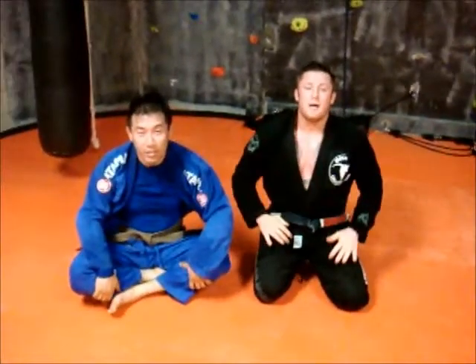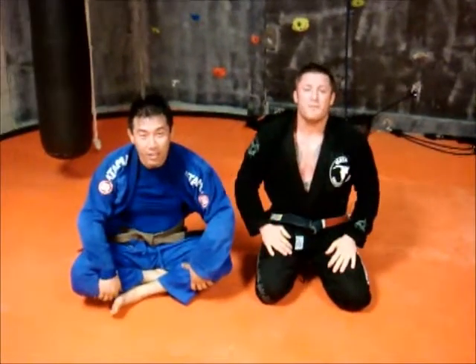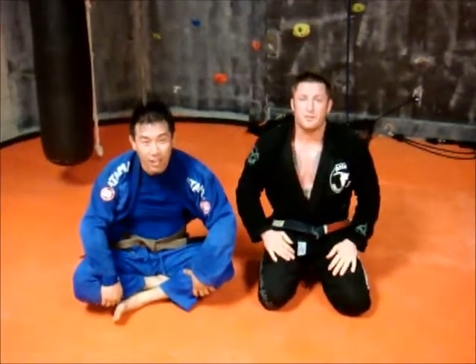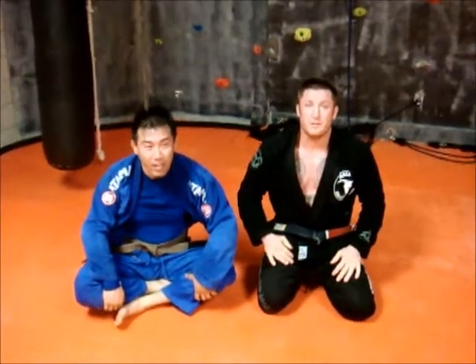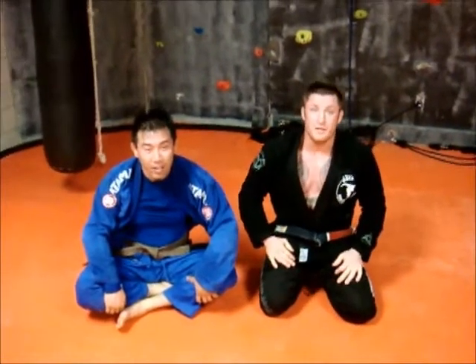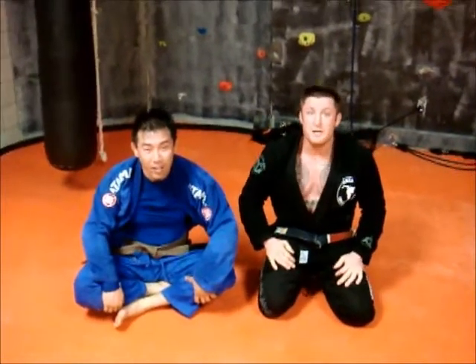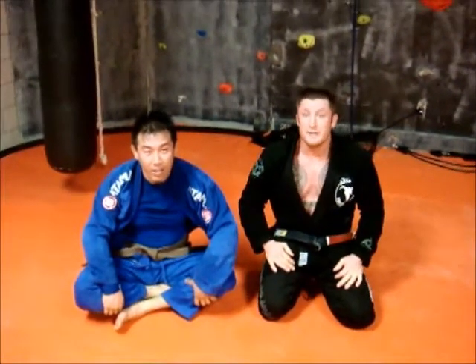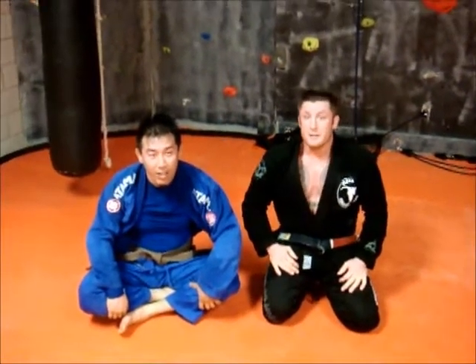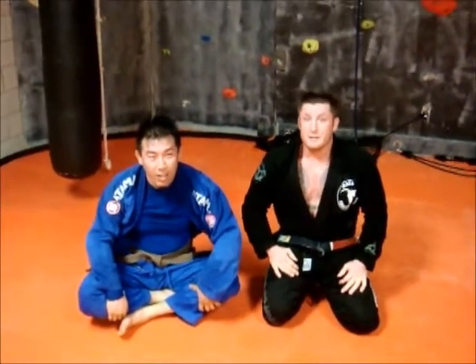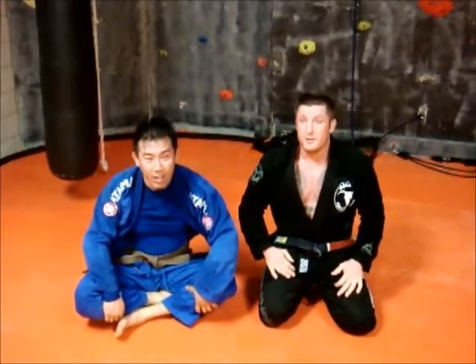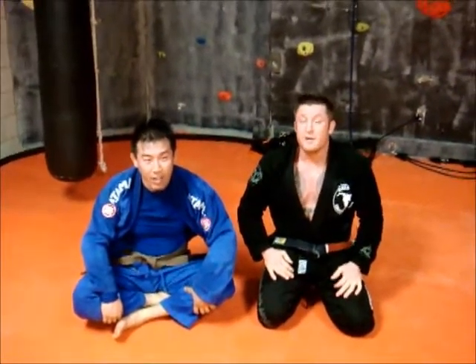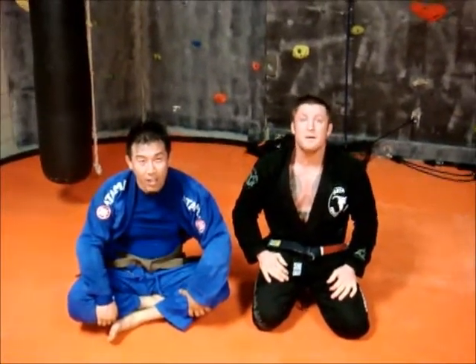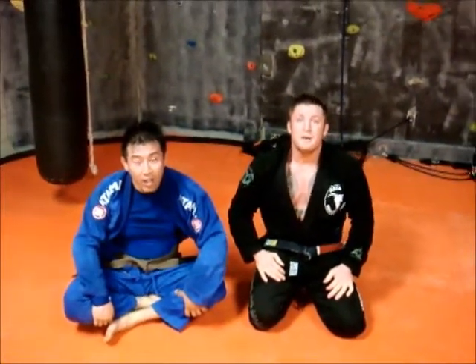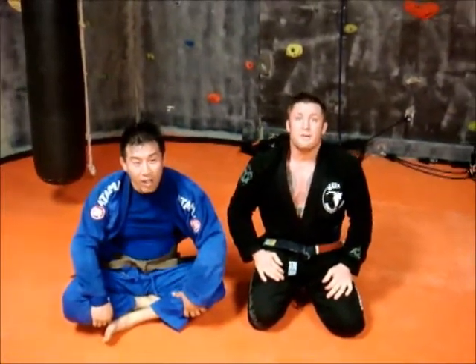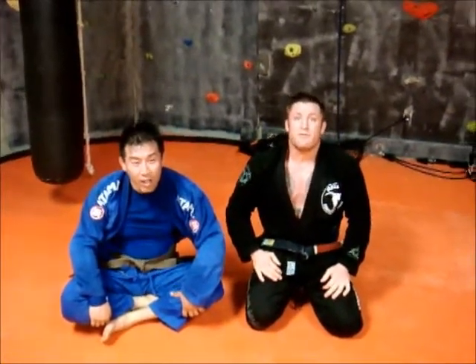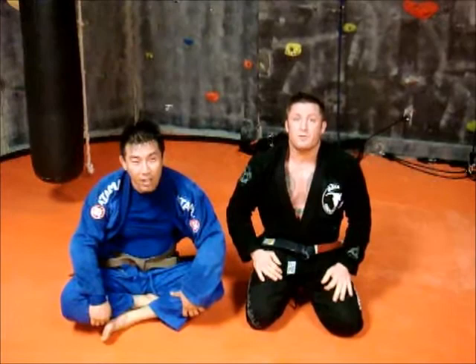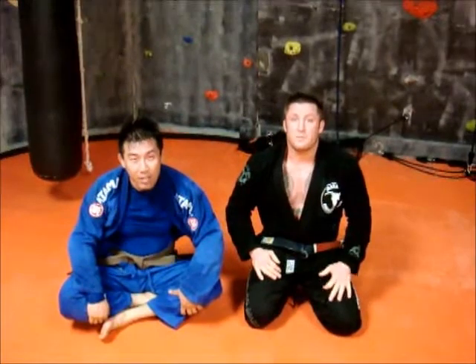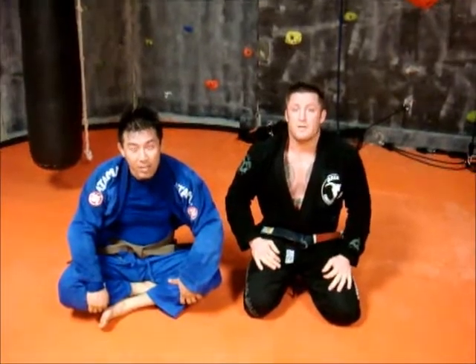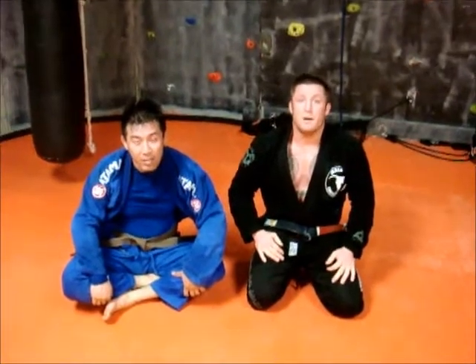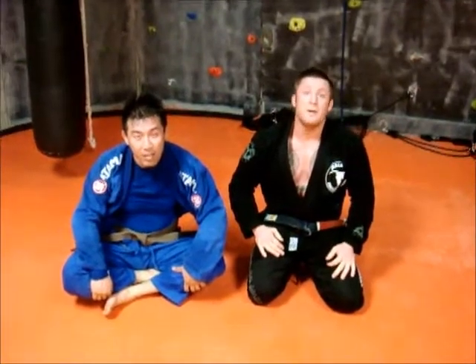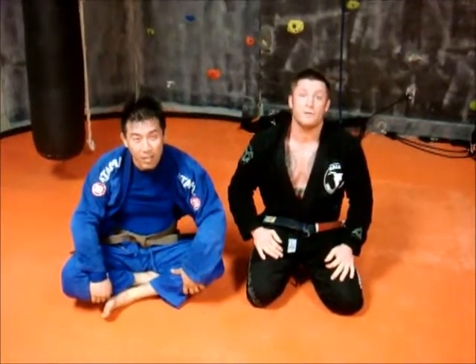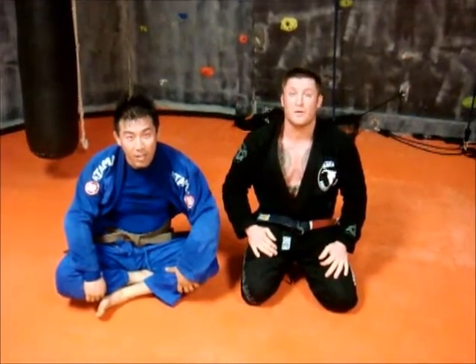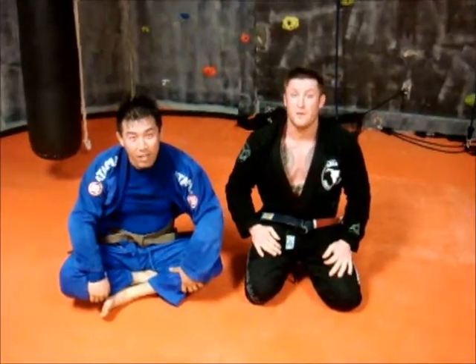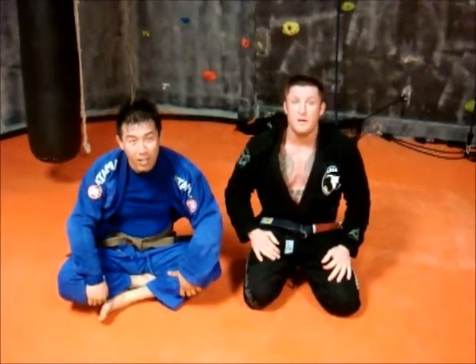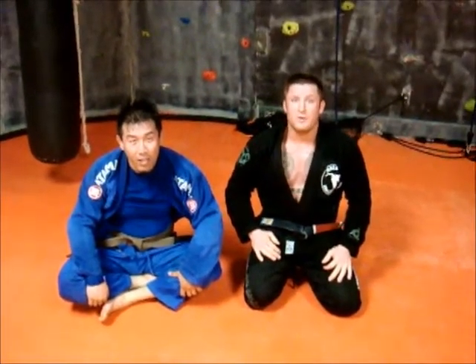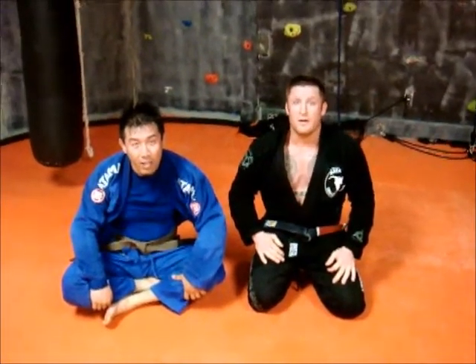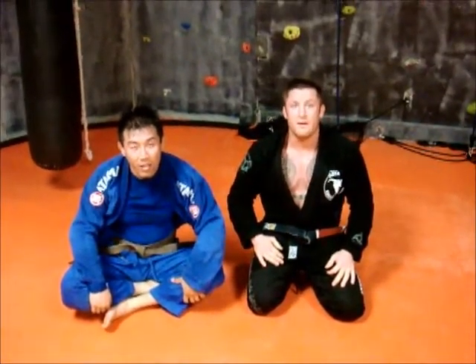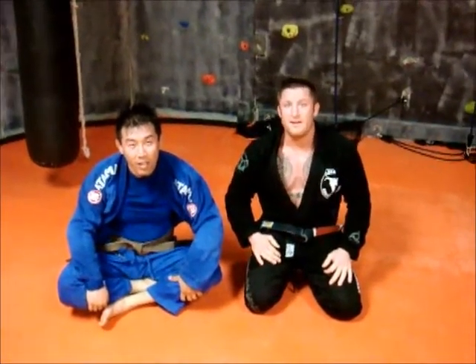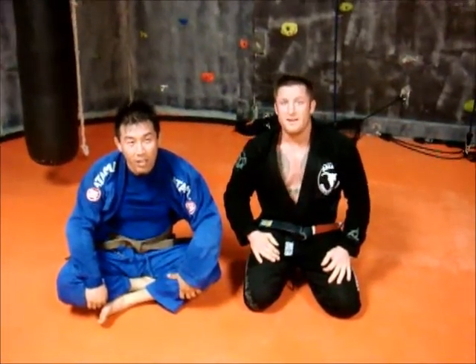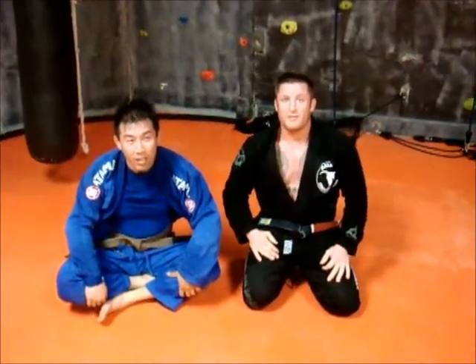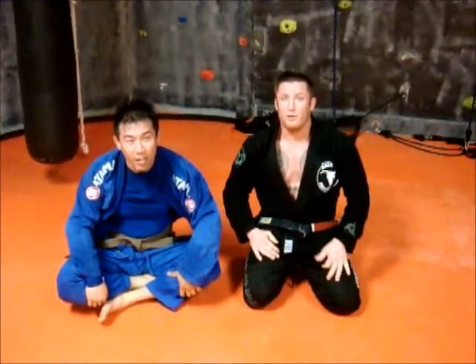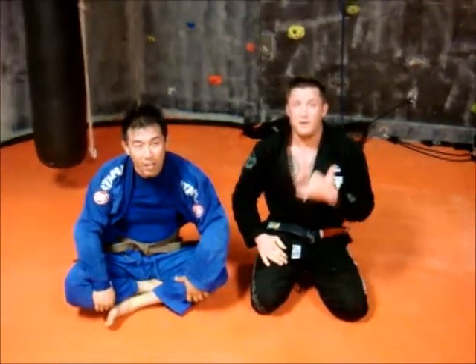I'm Professor Jesse Richardson, this is Andrew. Thank you very much — grapplers planet.com and drilltheflow.com. Go there and get your roll on.